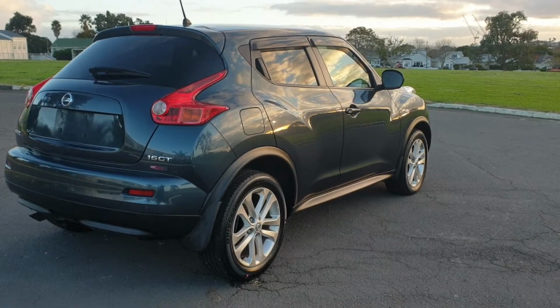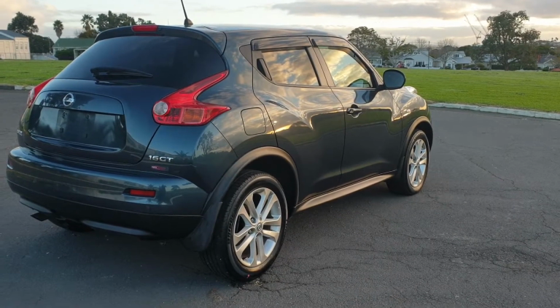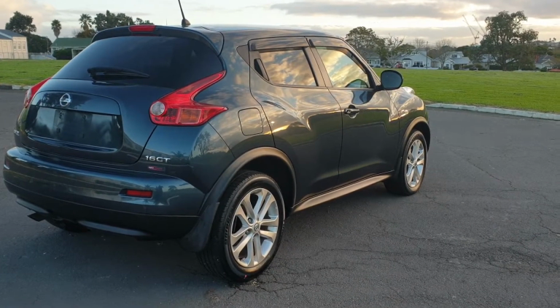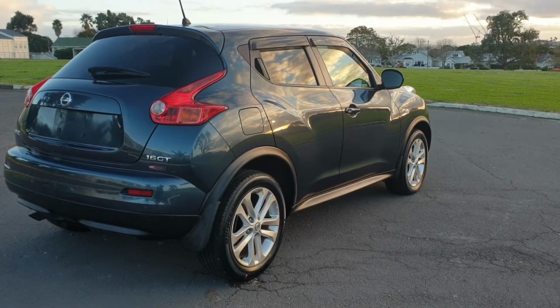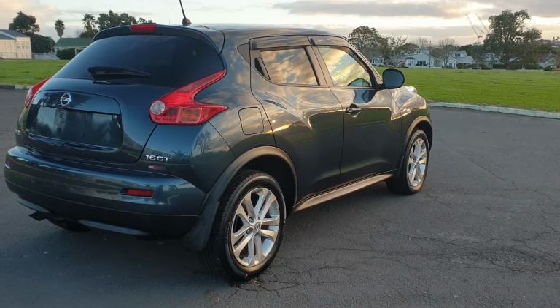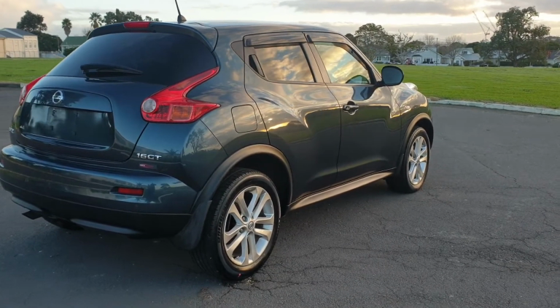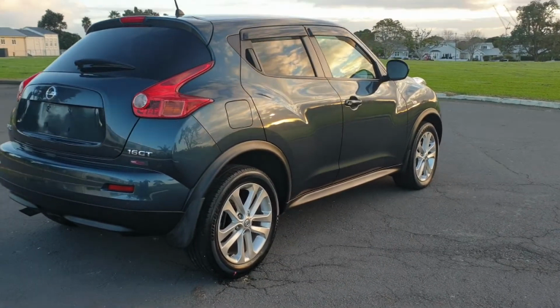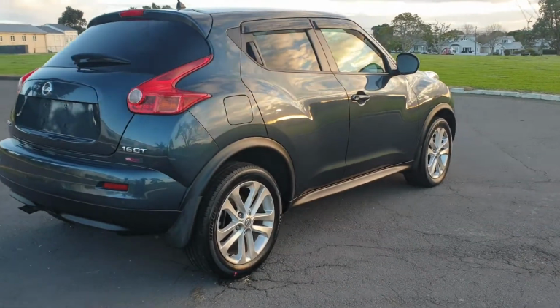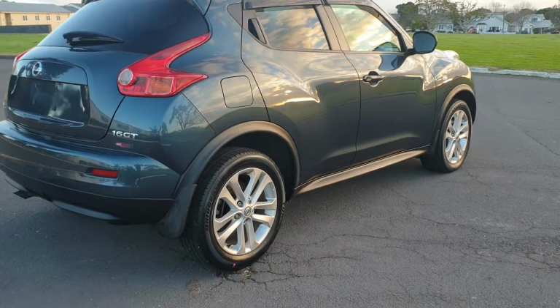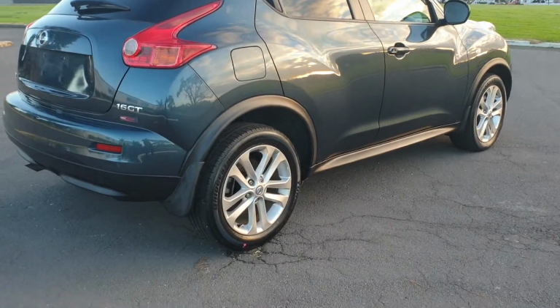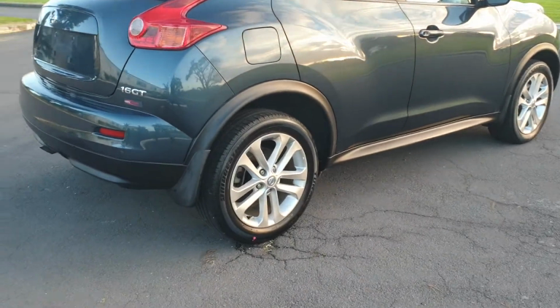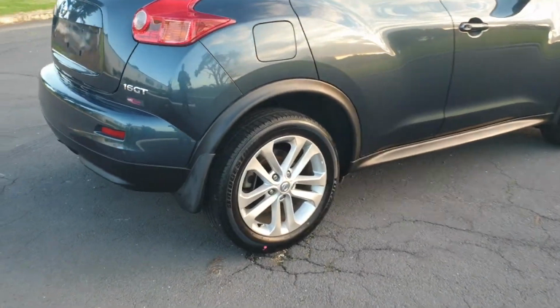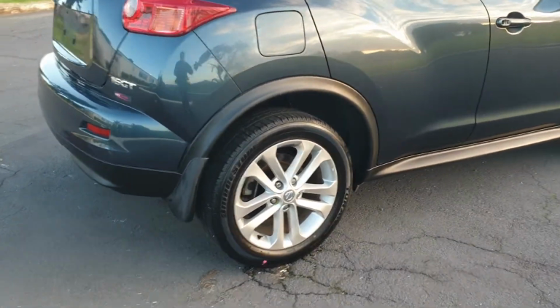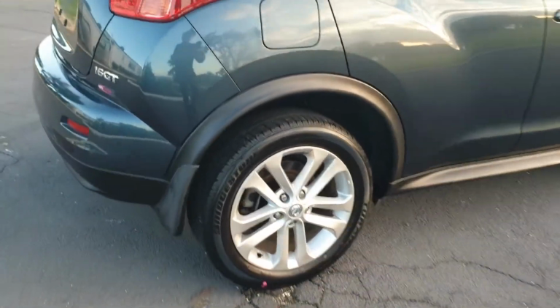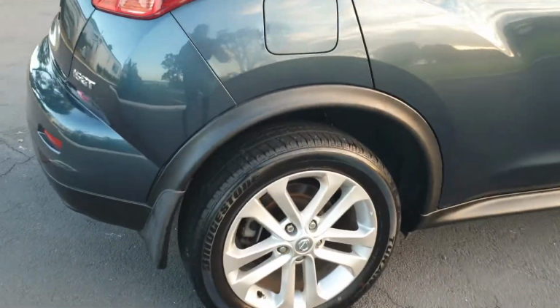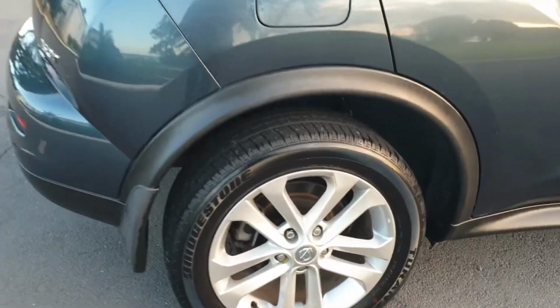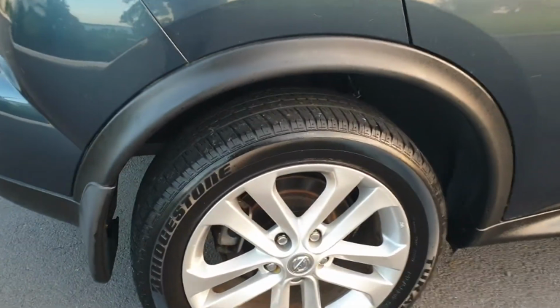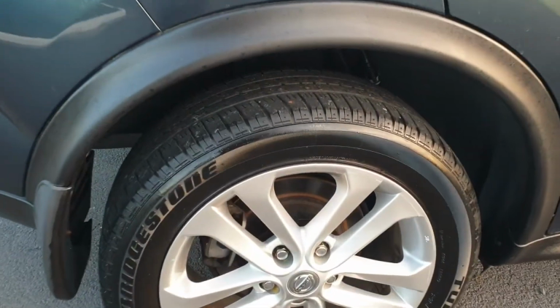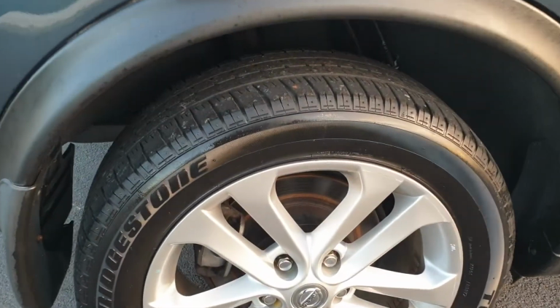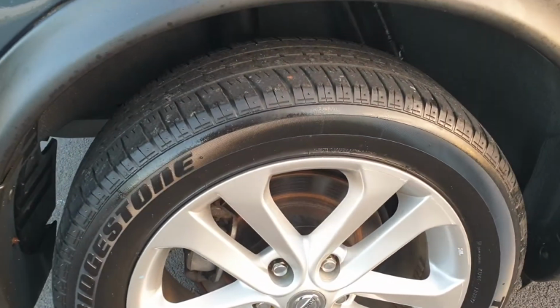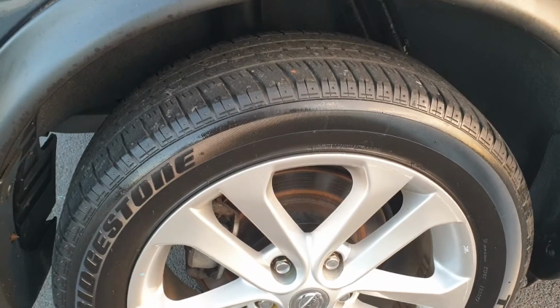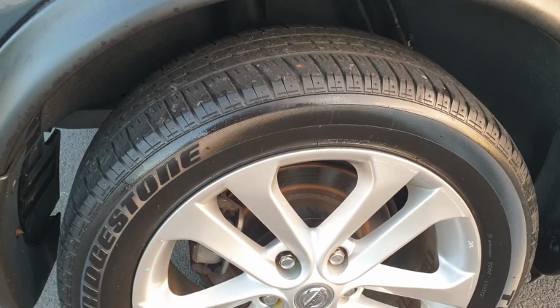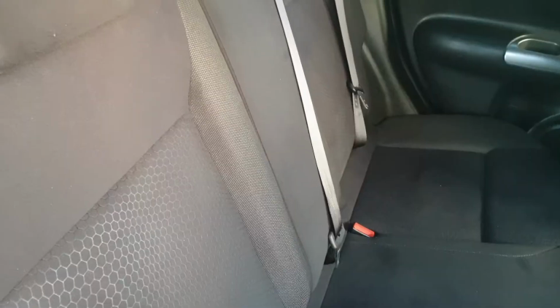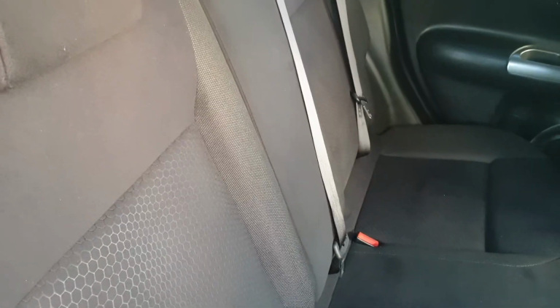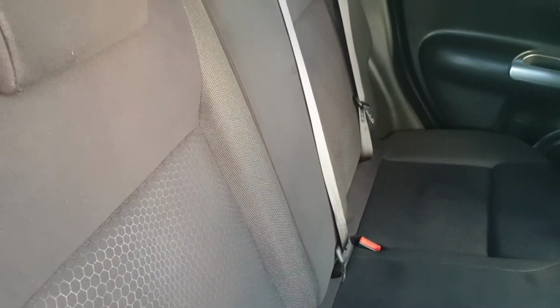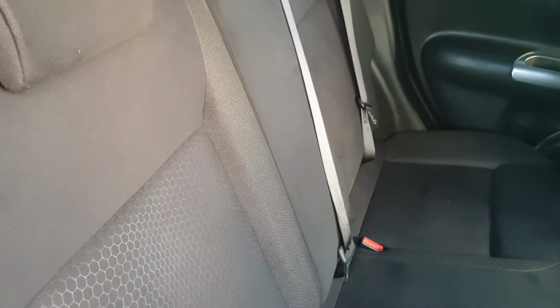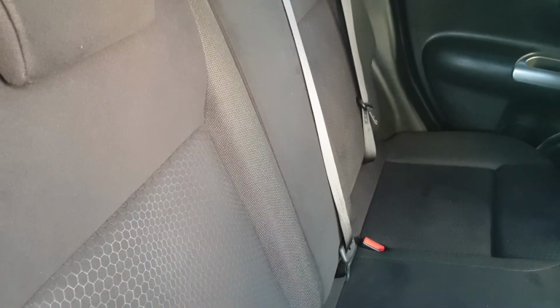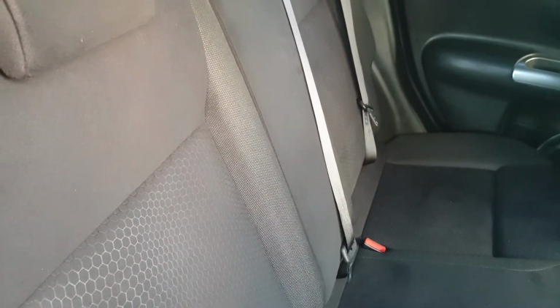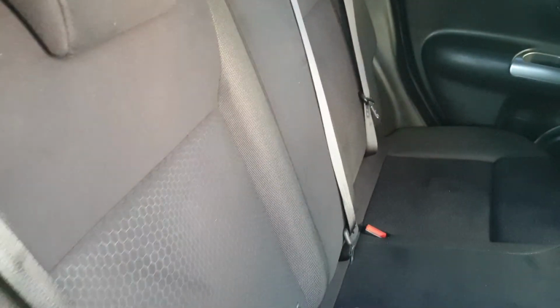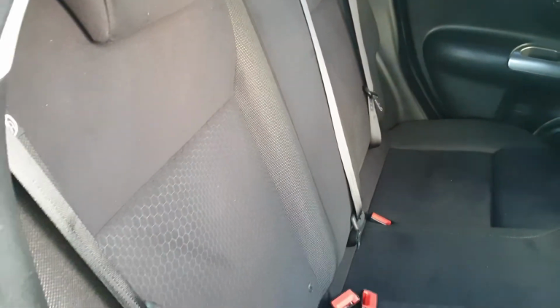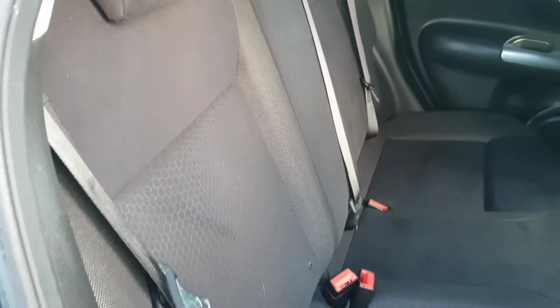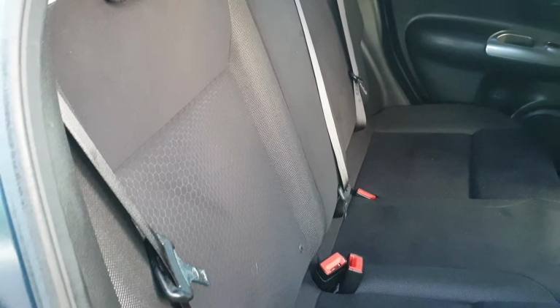It sits proud on those nice big alloy wheels with good tires all round. Zooming in for a closer look at those — nice little Bridgestones.